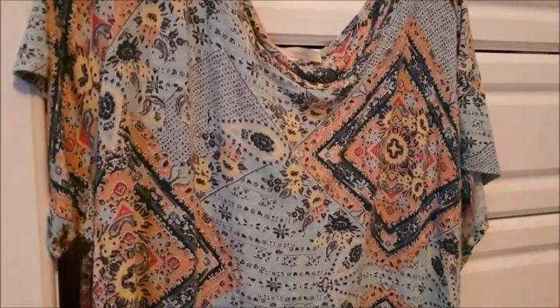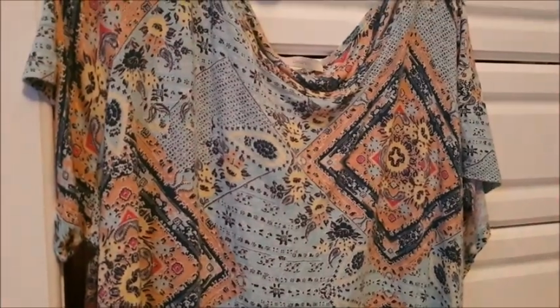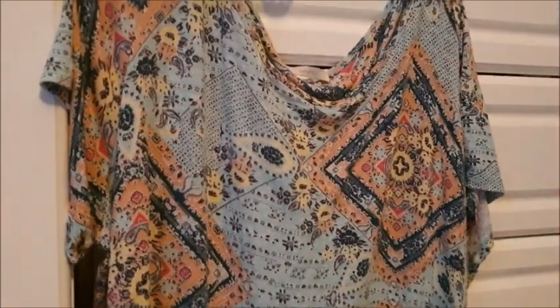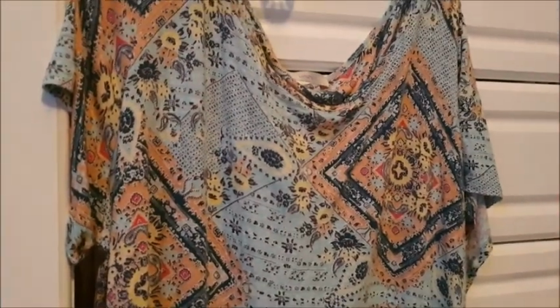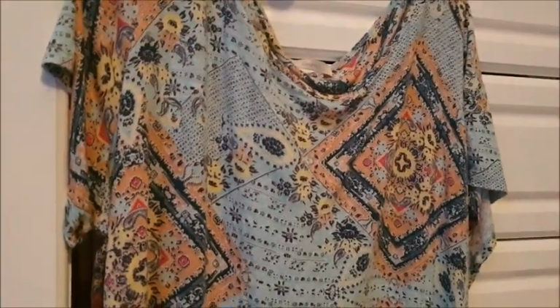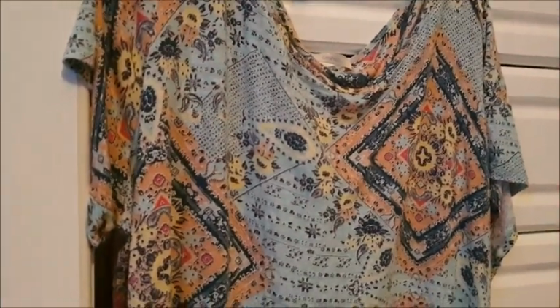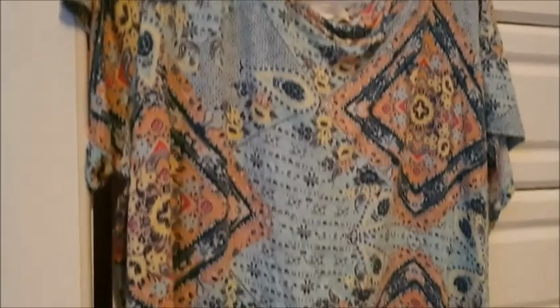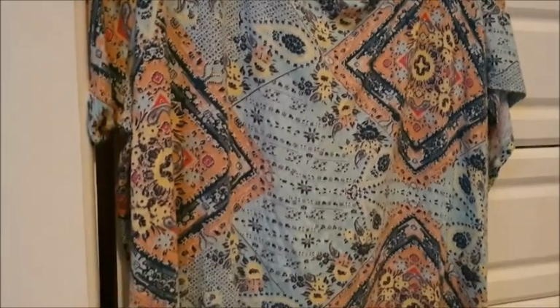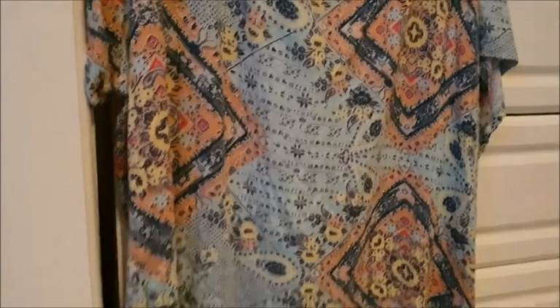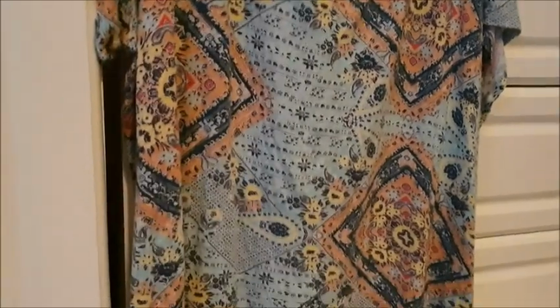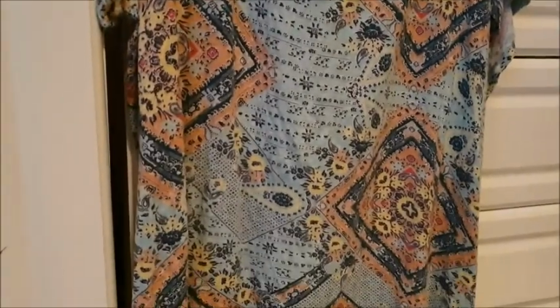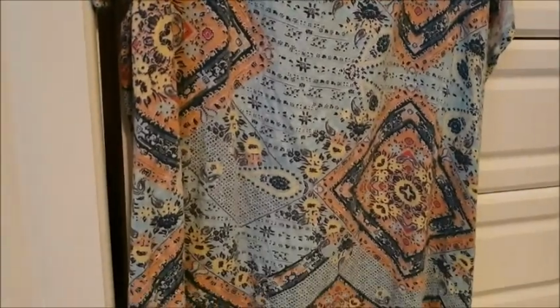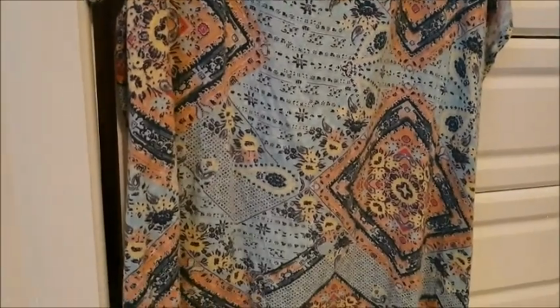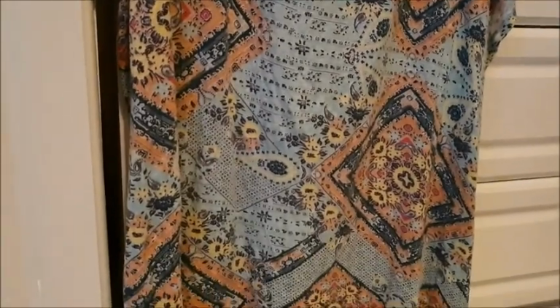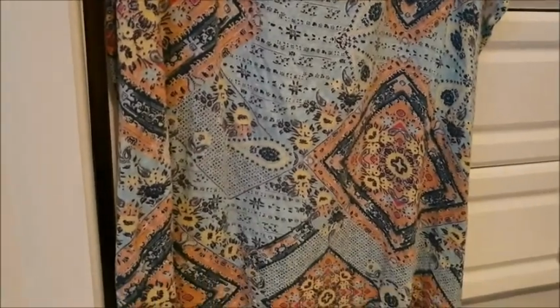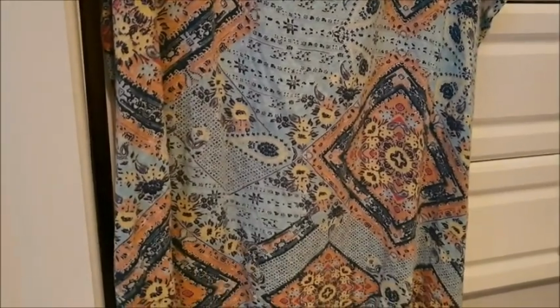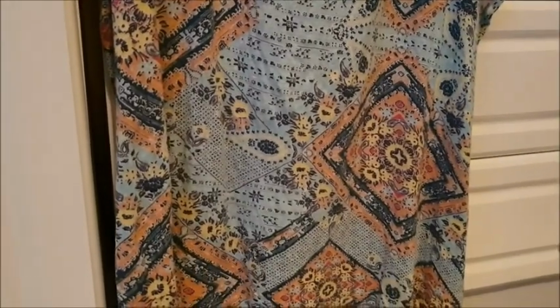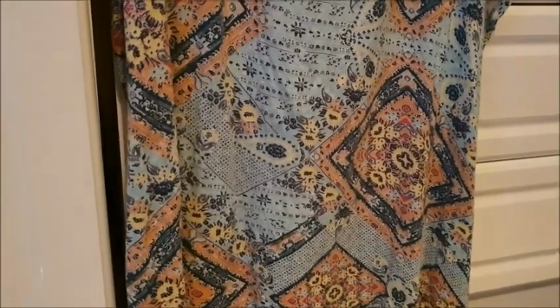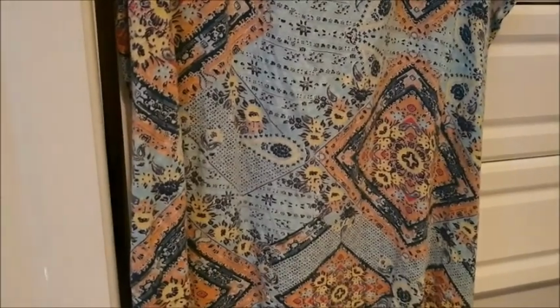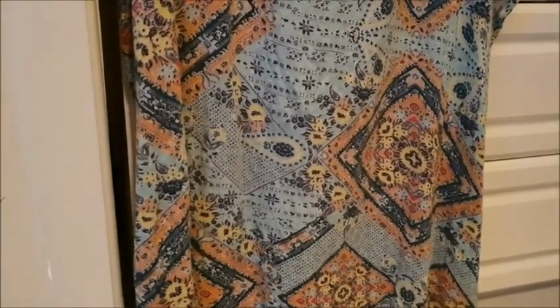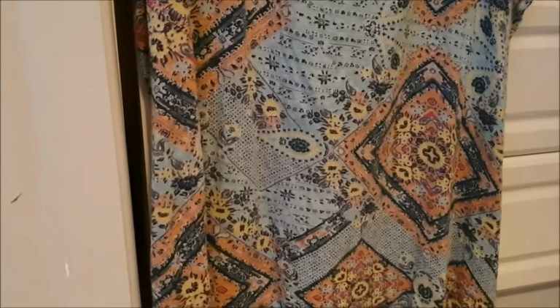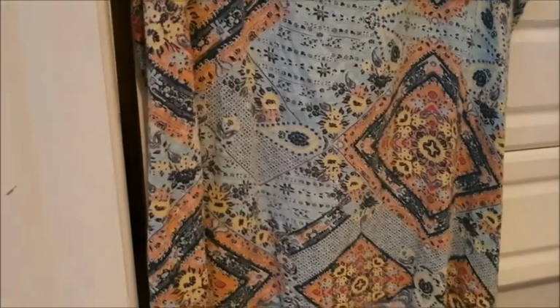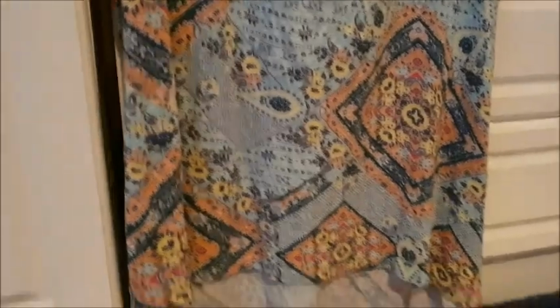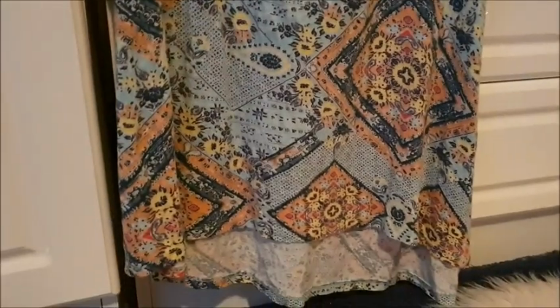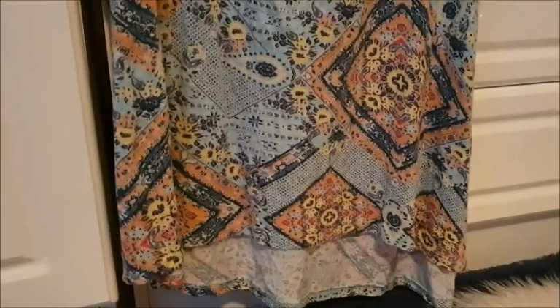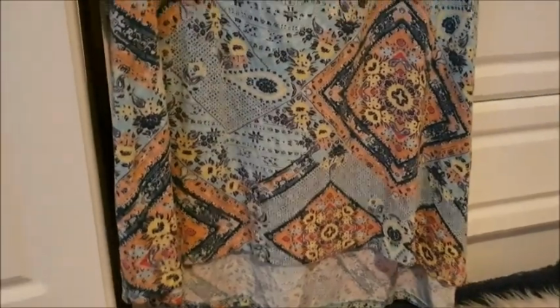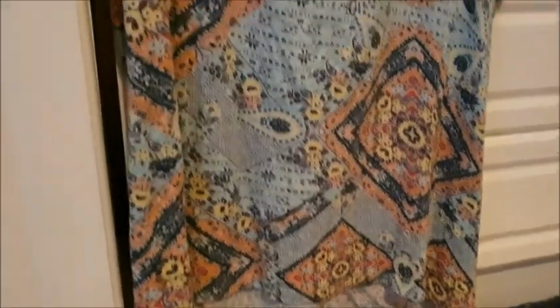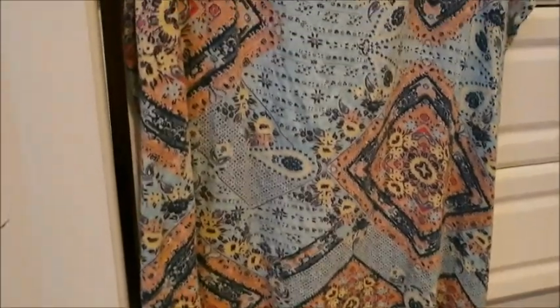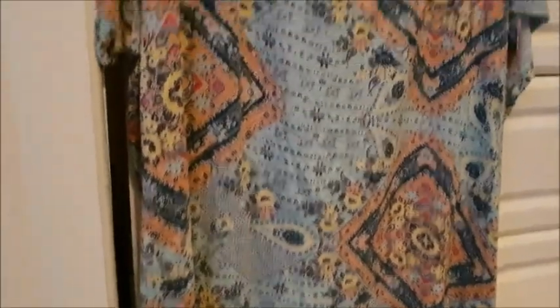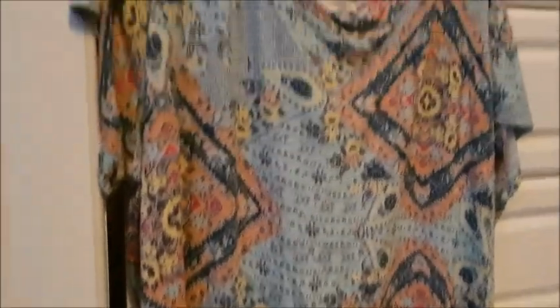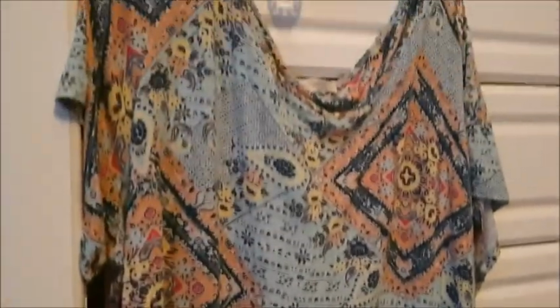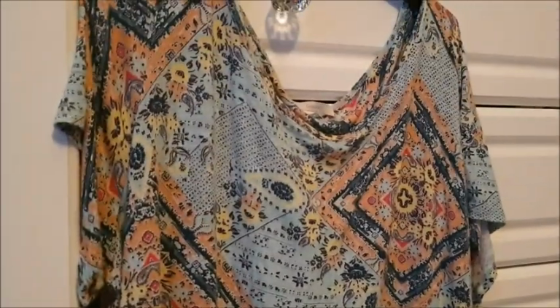This top here is kind of a hippie boho style — how often do you see those words on eBay in the description? Hippie boho. This is from George, size 24.